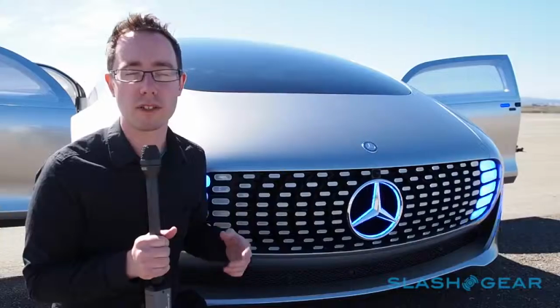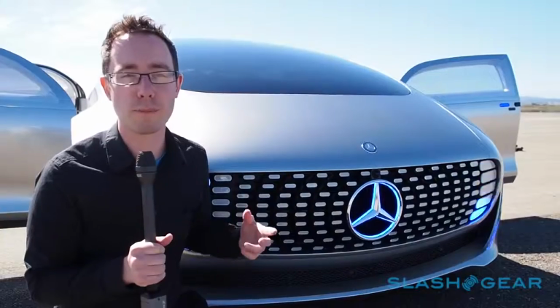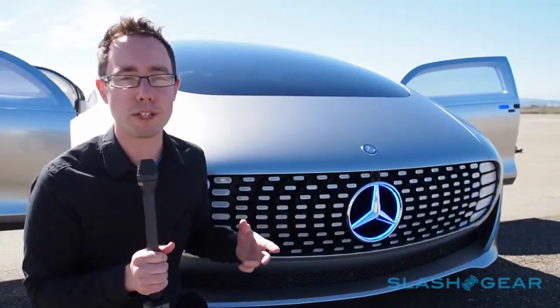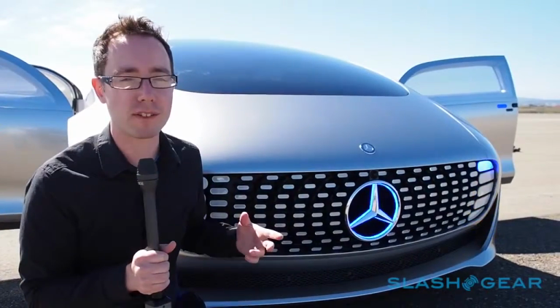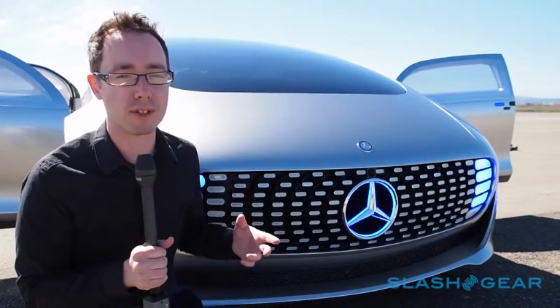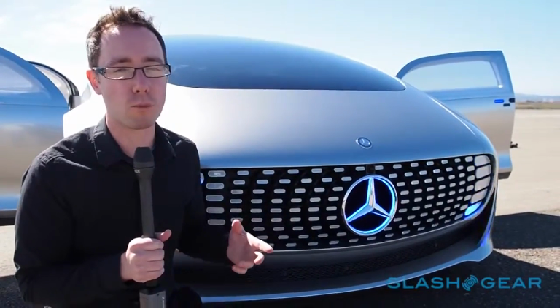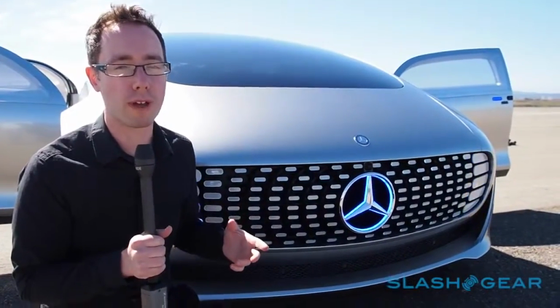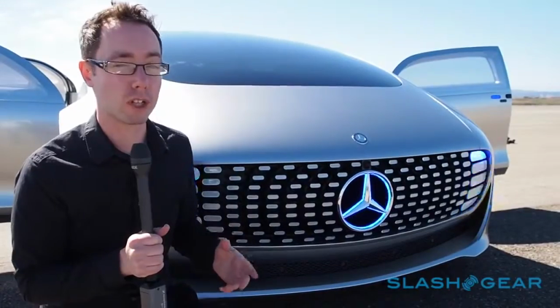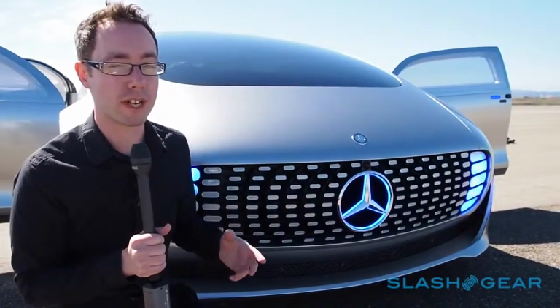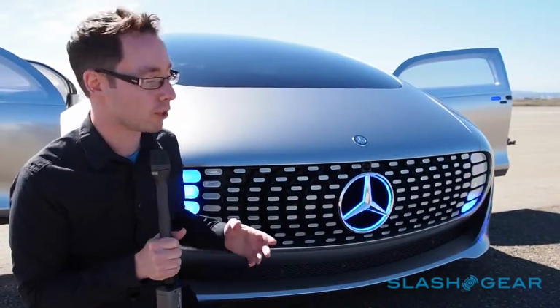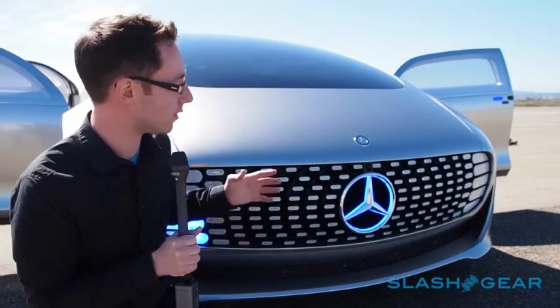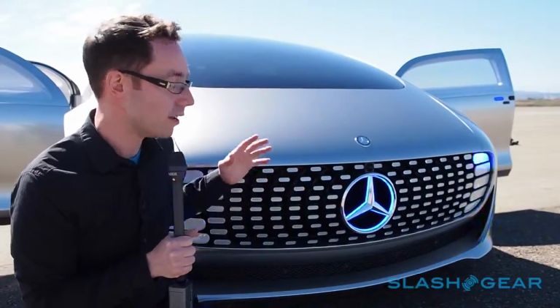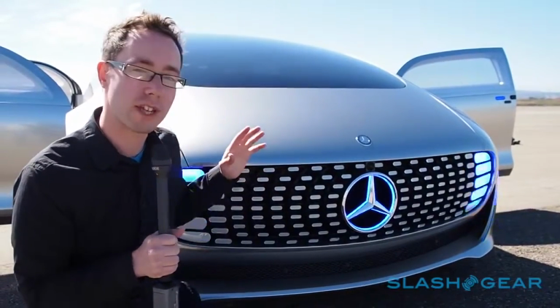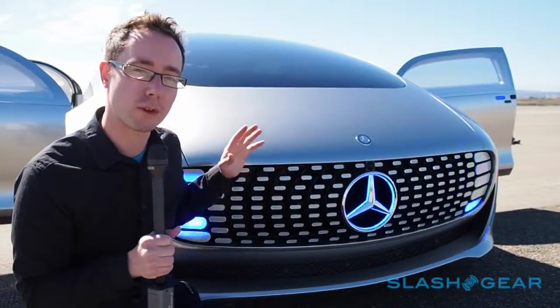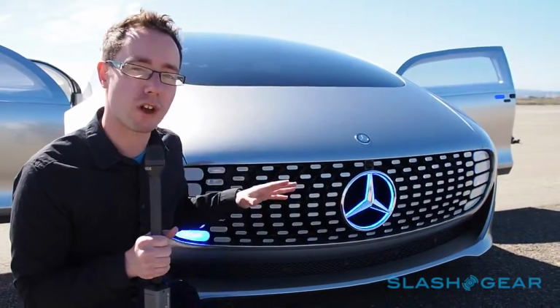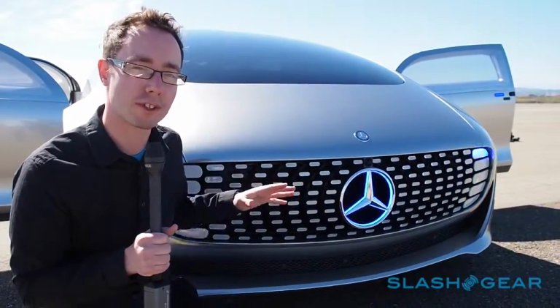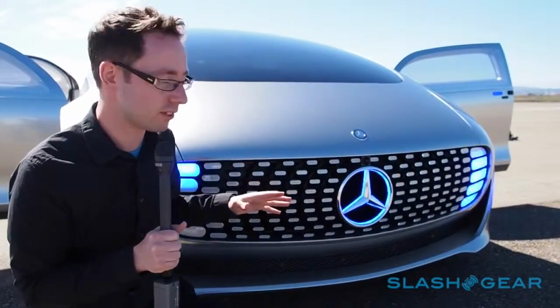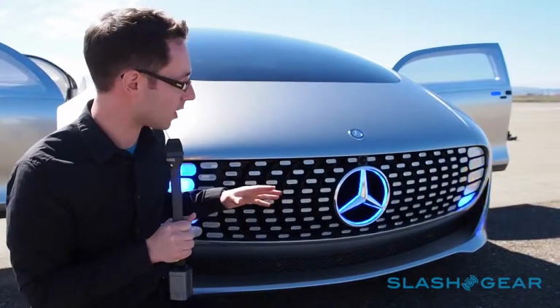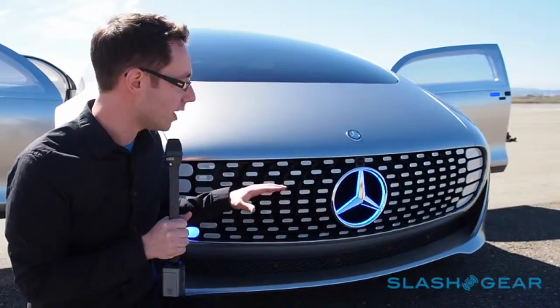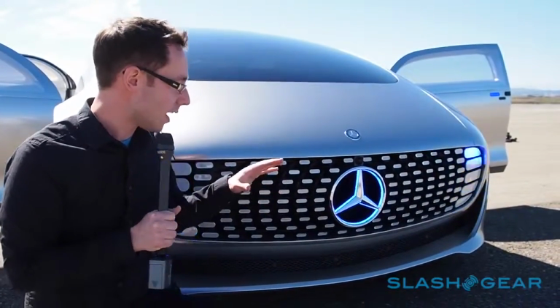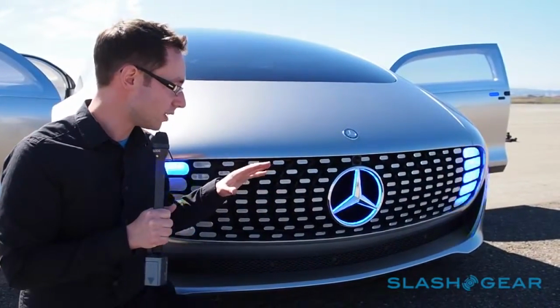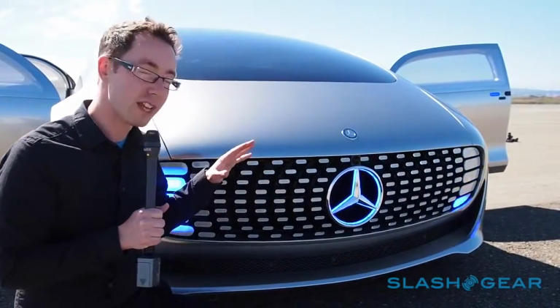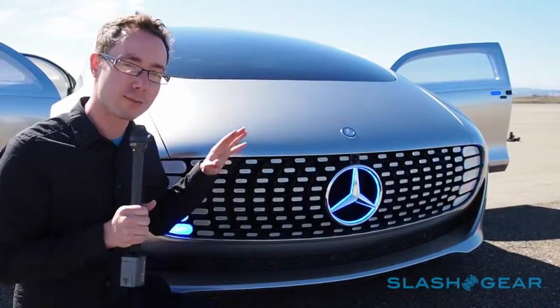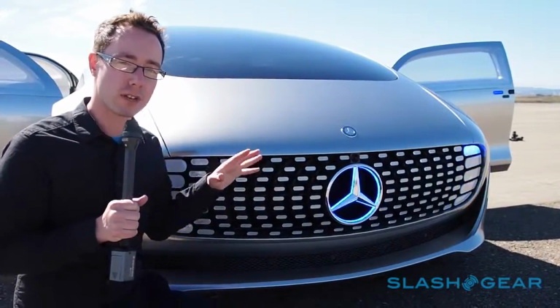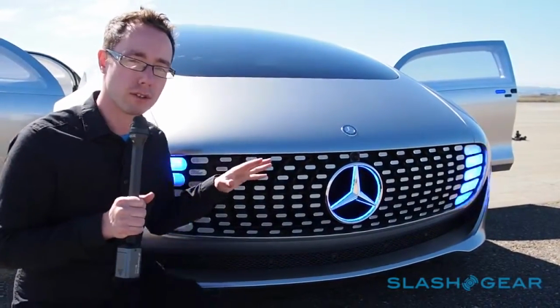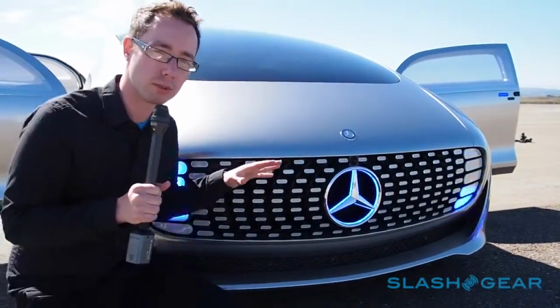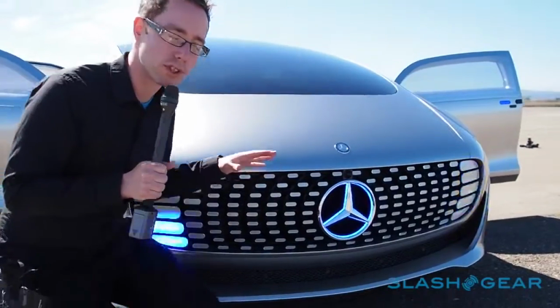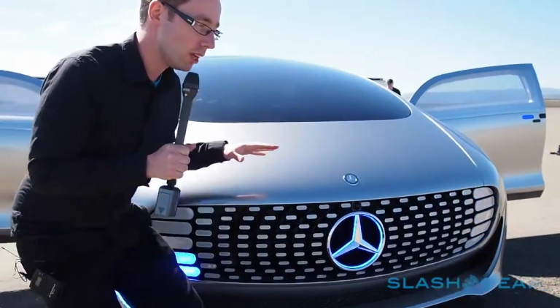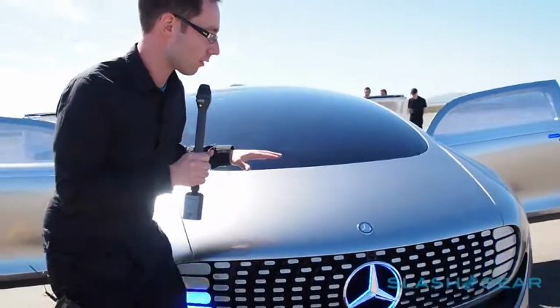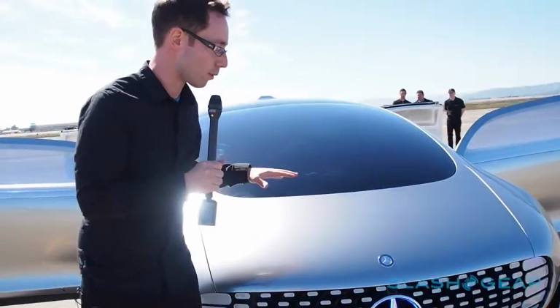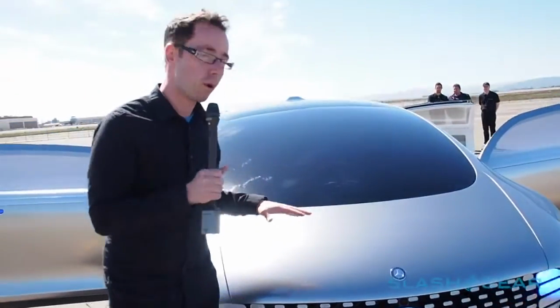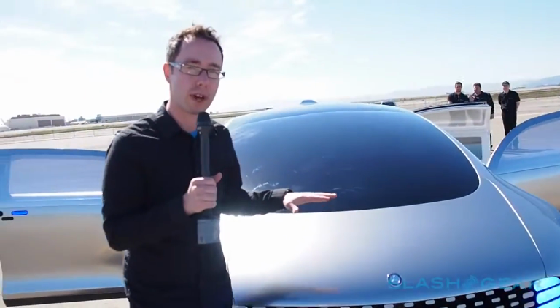This is the Mercedes-Benz F015 Luxury in Motion. It's Mercedes' autonomous concept car and as you can see it's pretty unusual, so just going on a quick walk around.